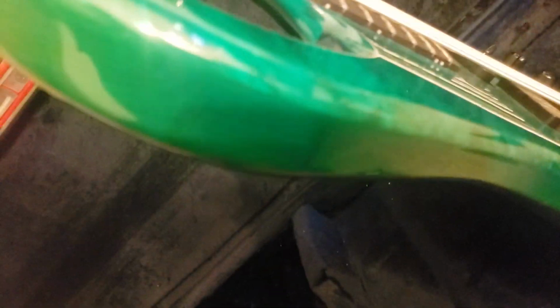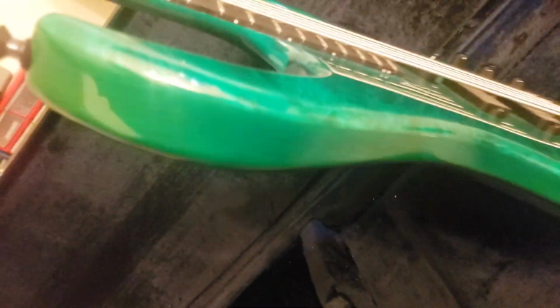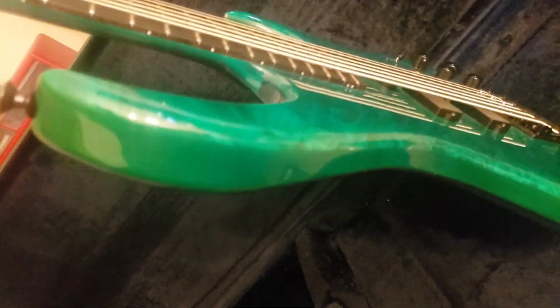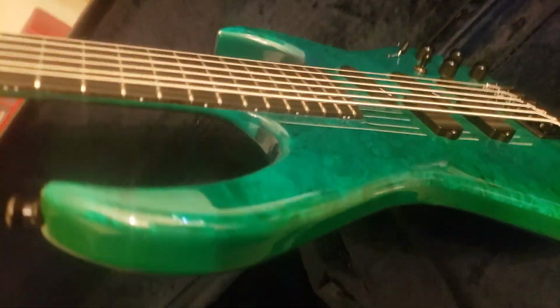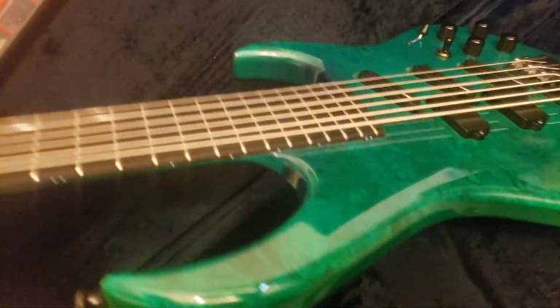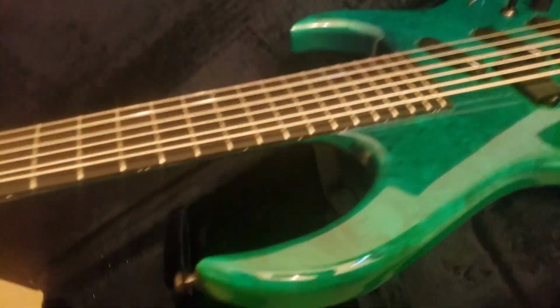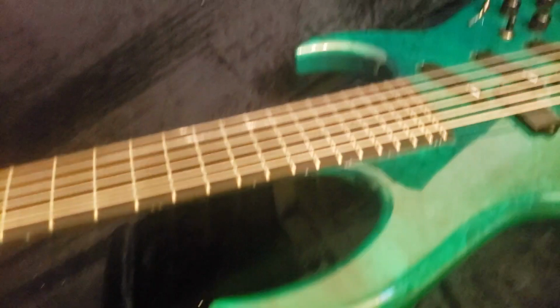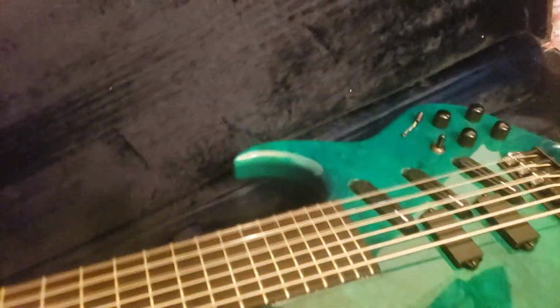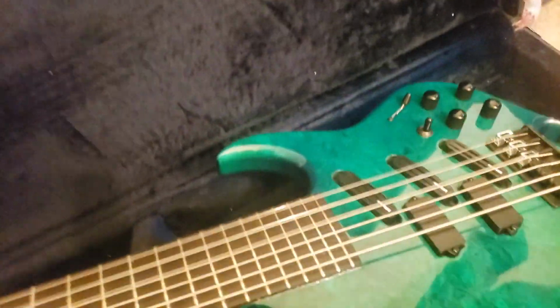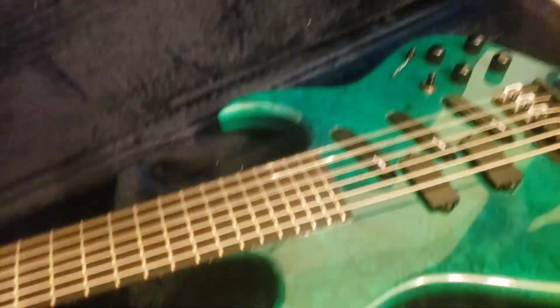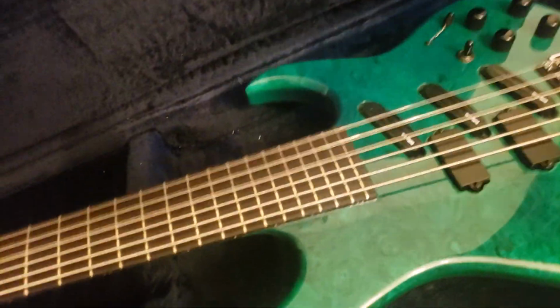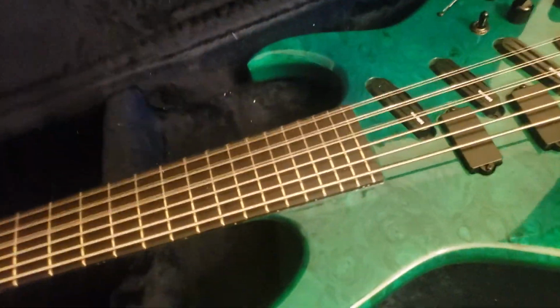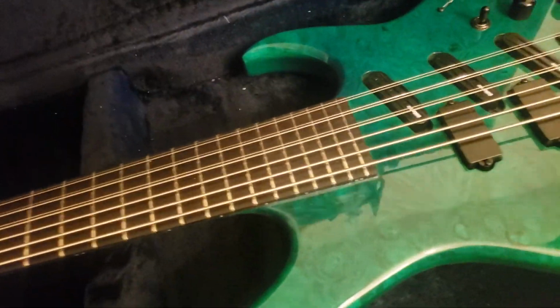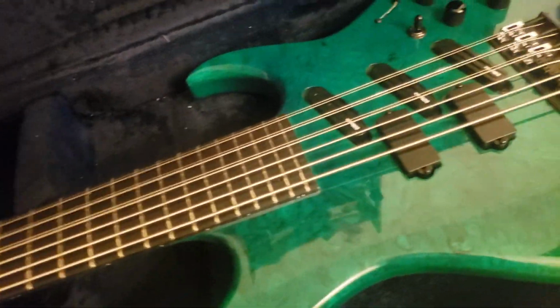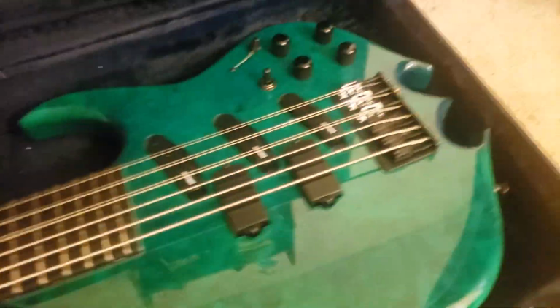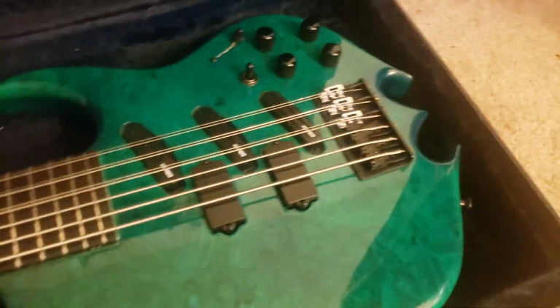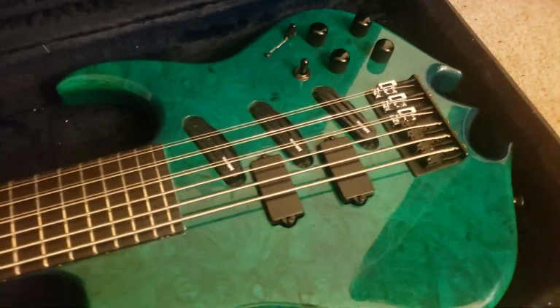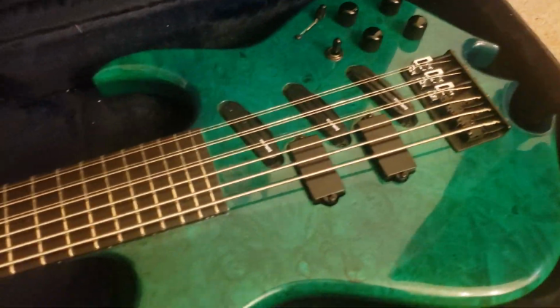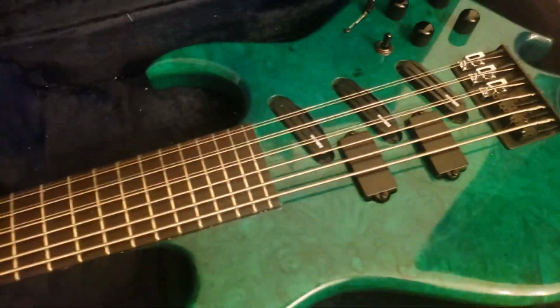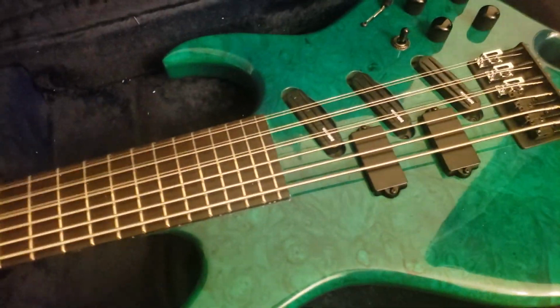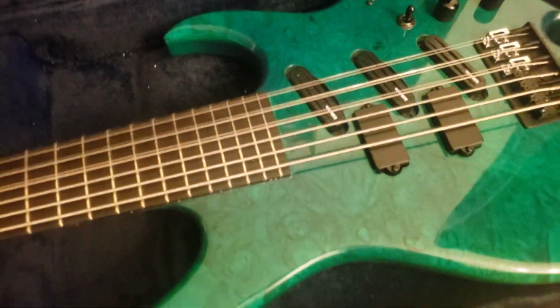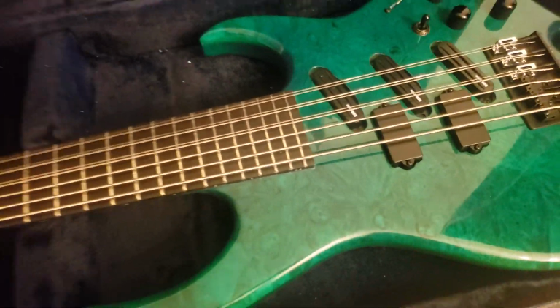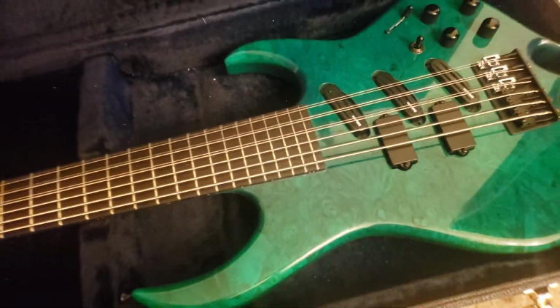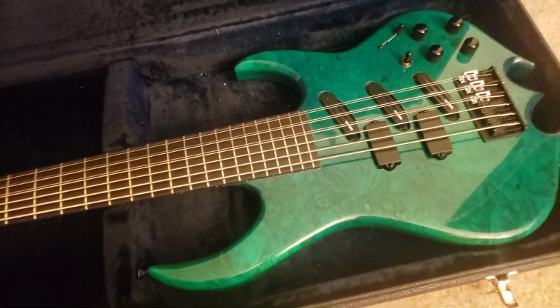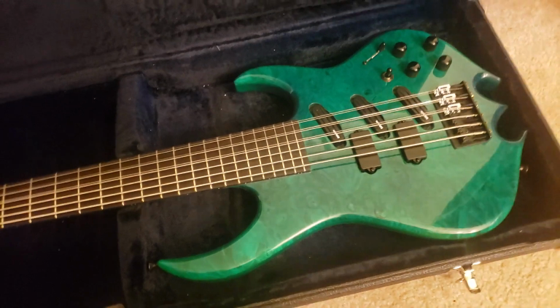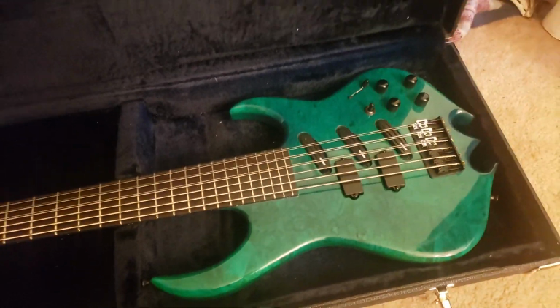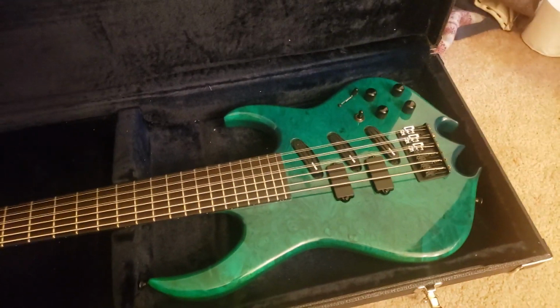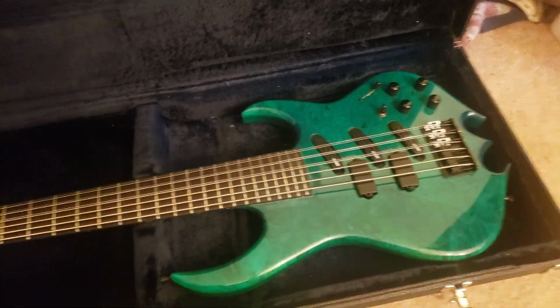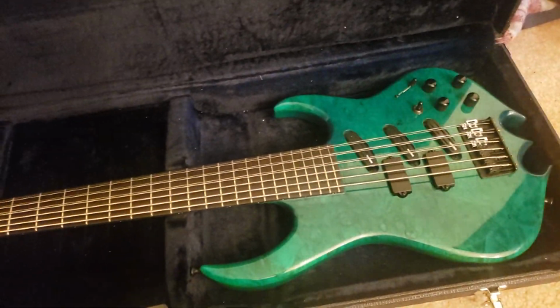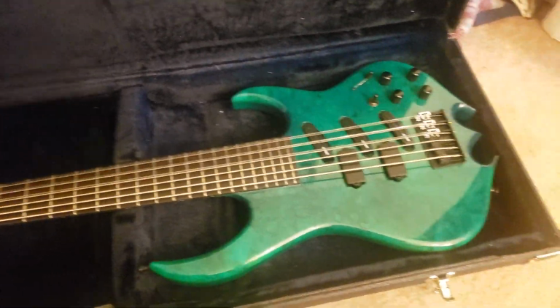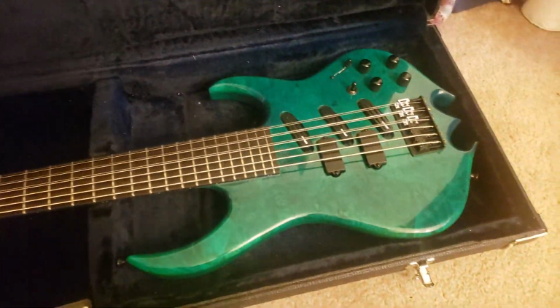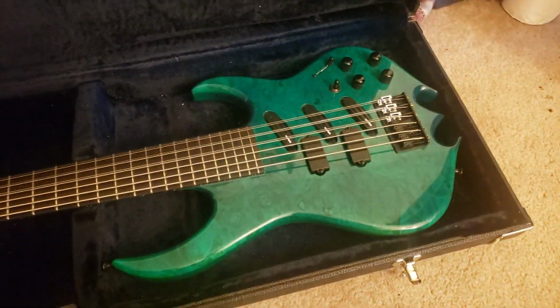Haven't had a chance to play it yet. It's not too heavy. The base body is rather large — I was worried that it was going to be heavier than hell, but it's not too bad.